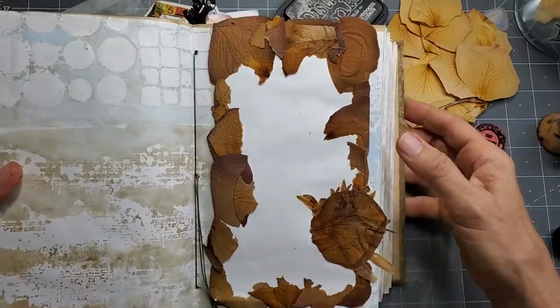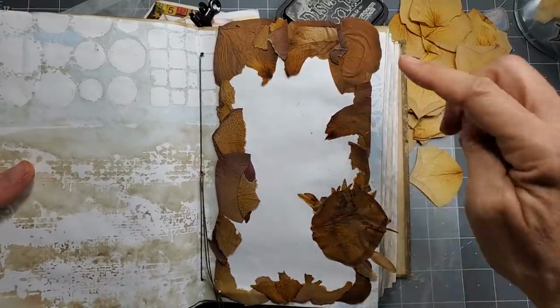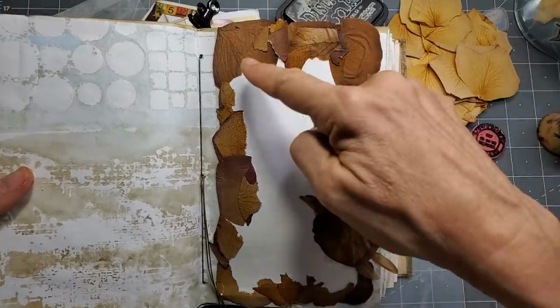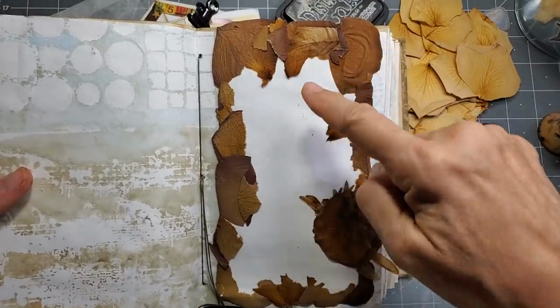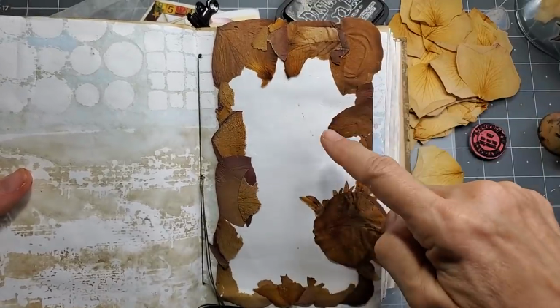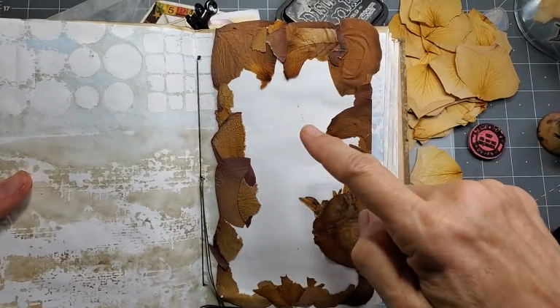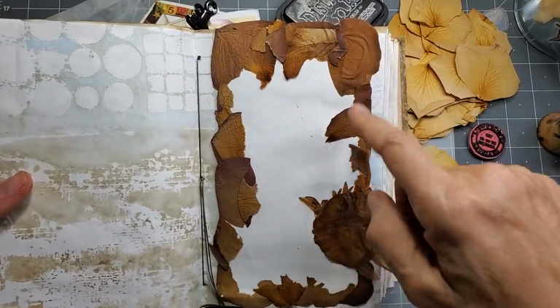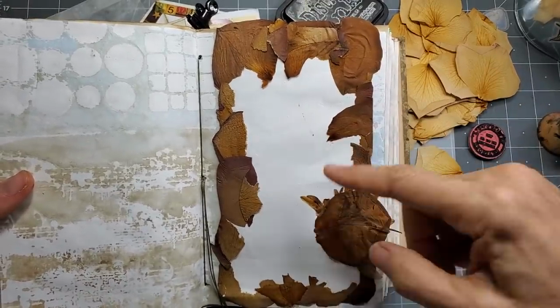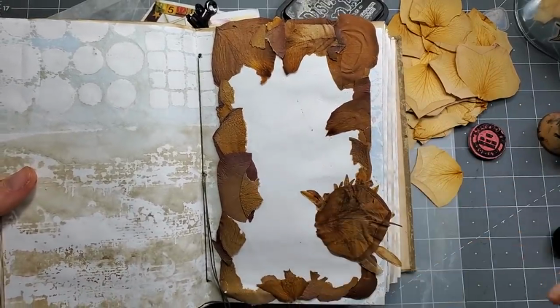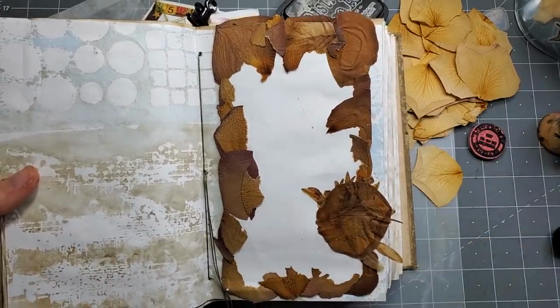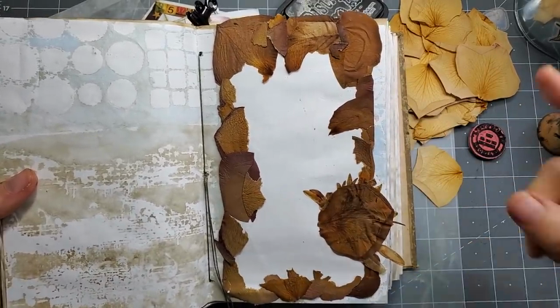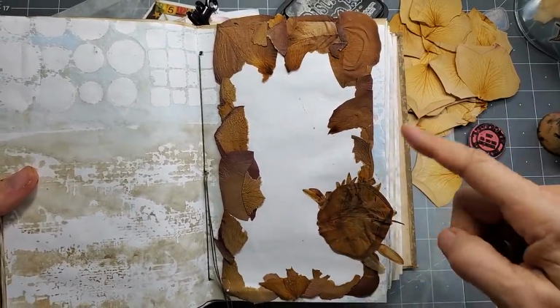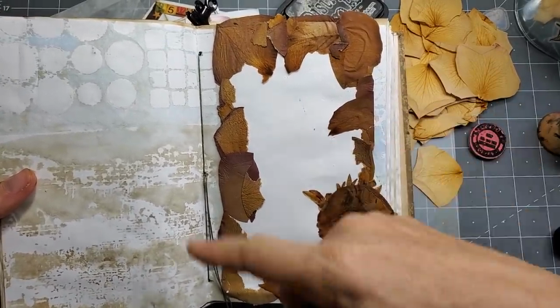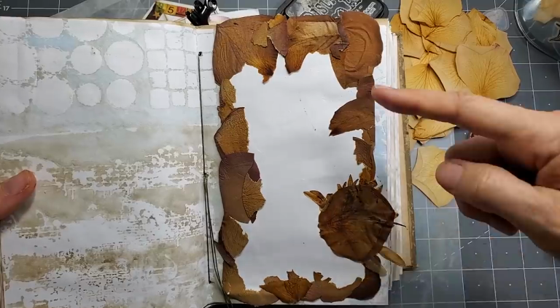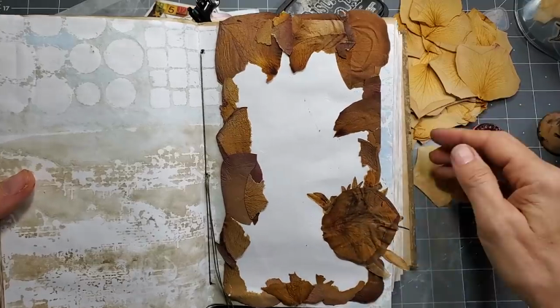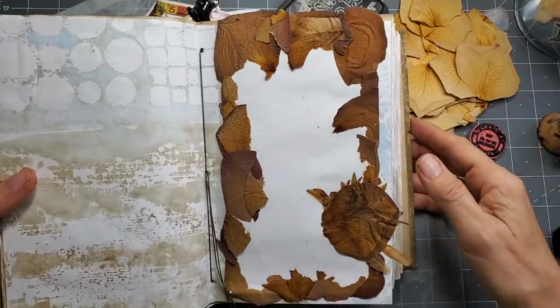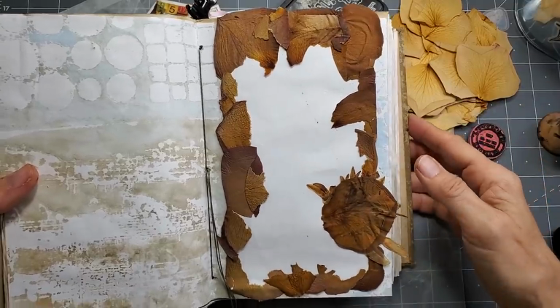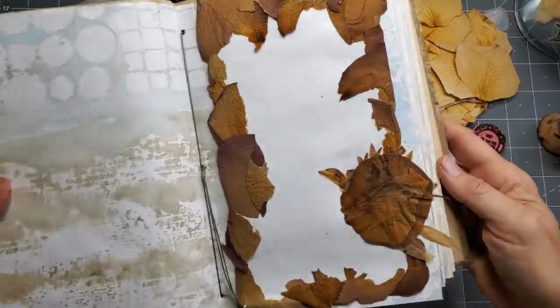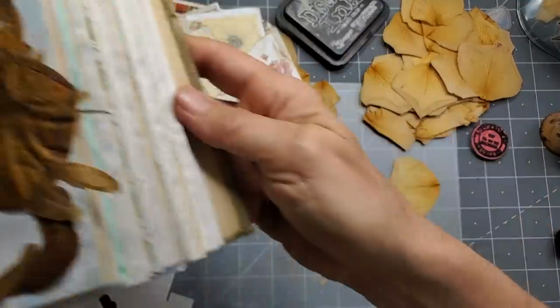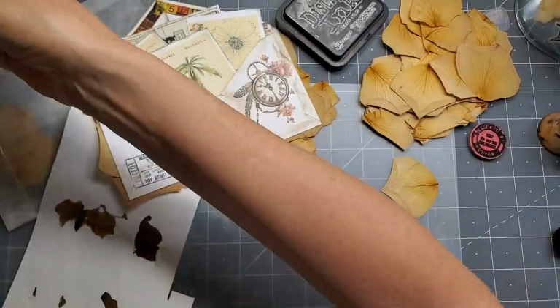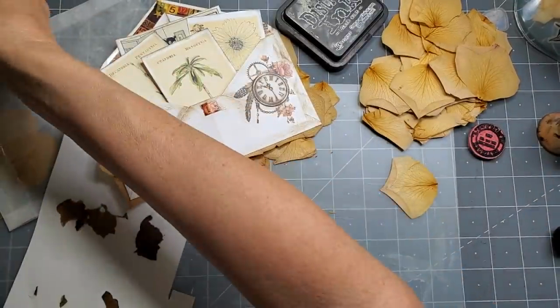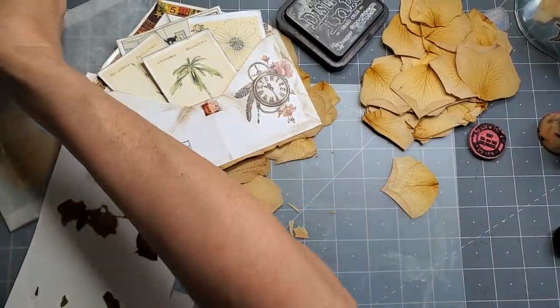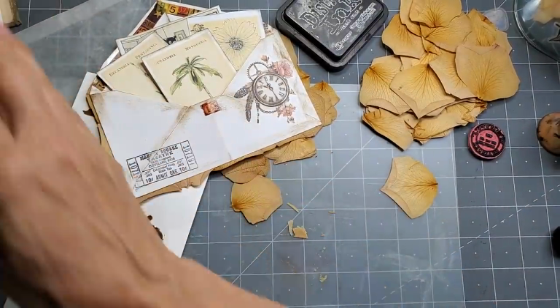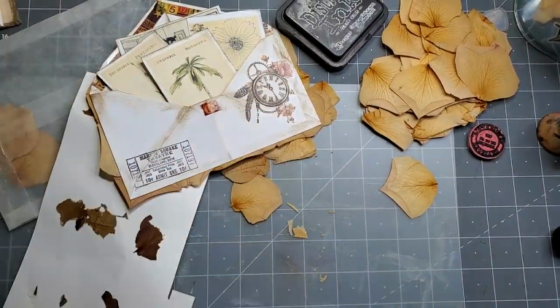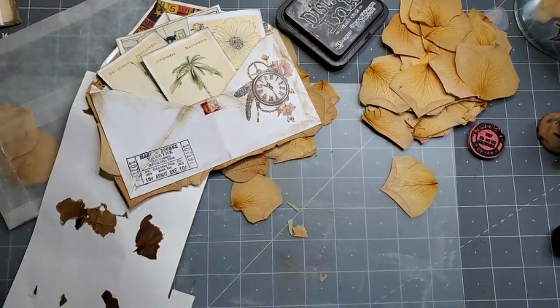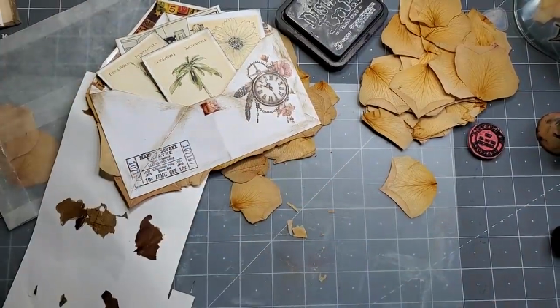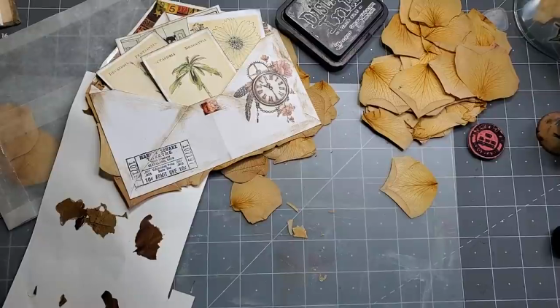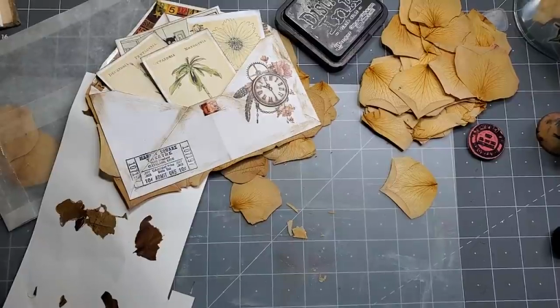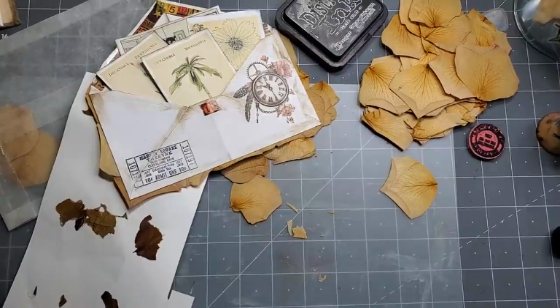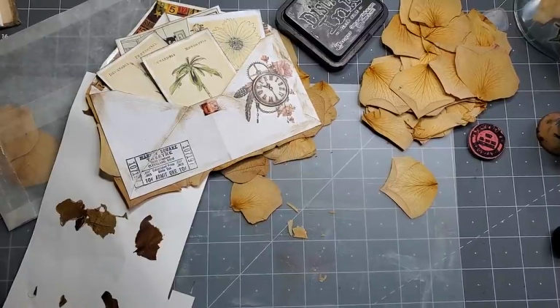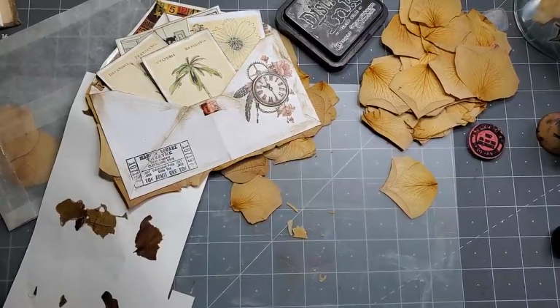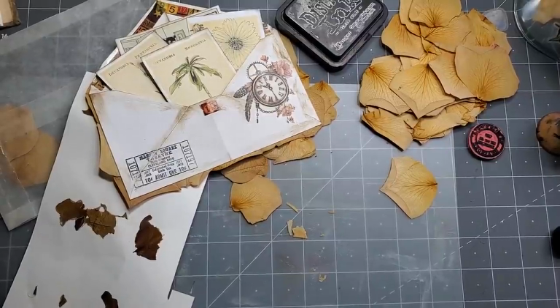What I did was basically — I'll show you how I made this, it's very easy — I used an envelope and dried flowers around the edges. So we will make that. Let me retrieve something before Snuffles eats it.